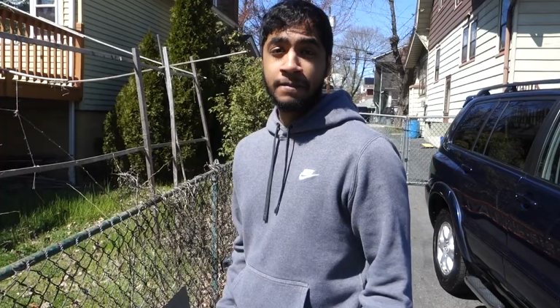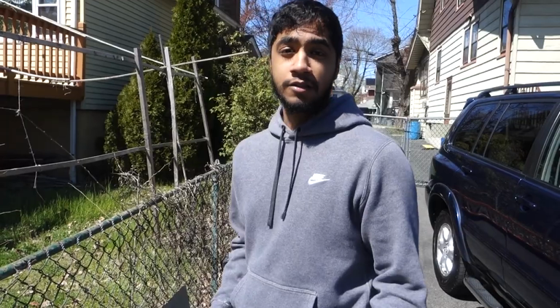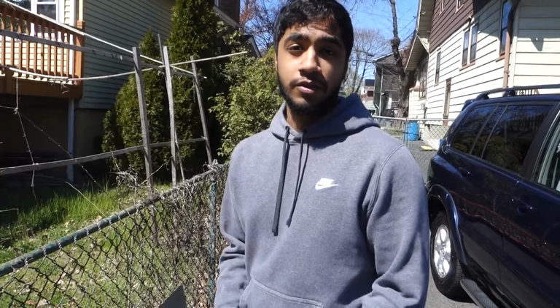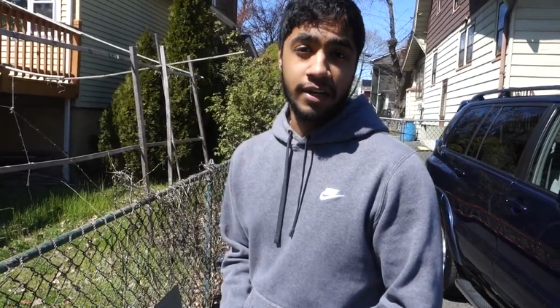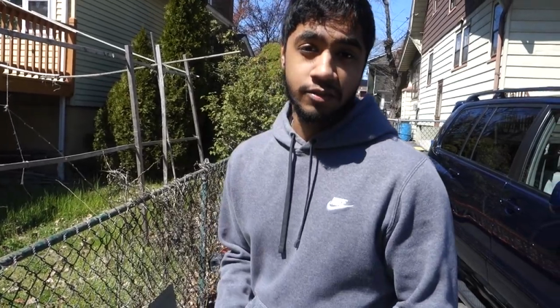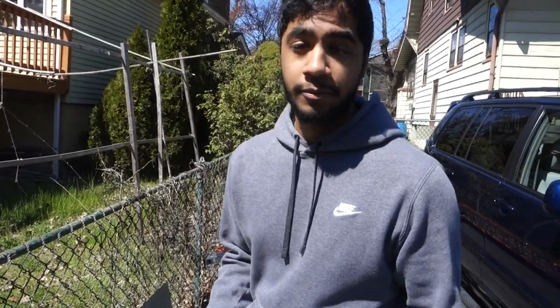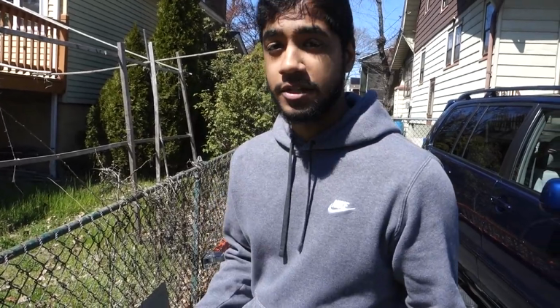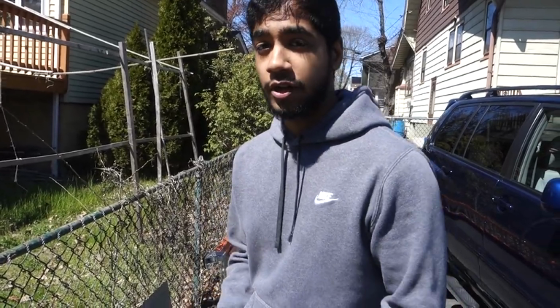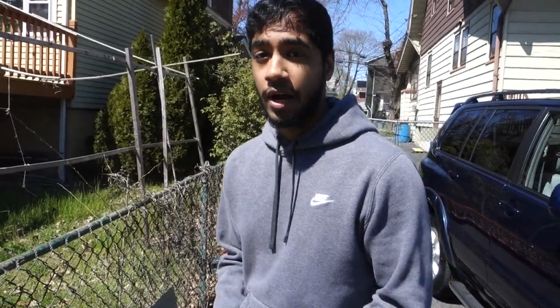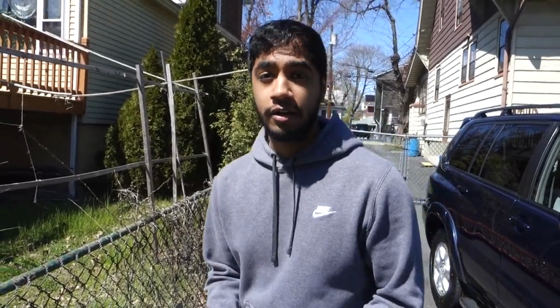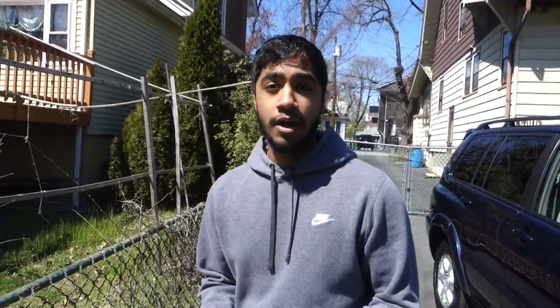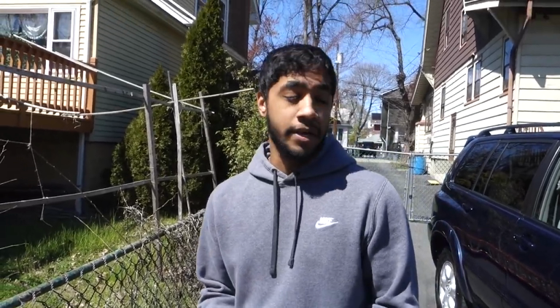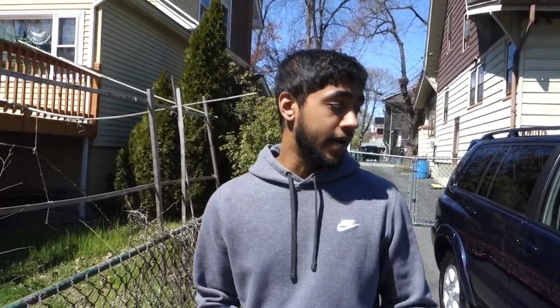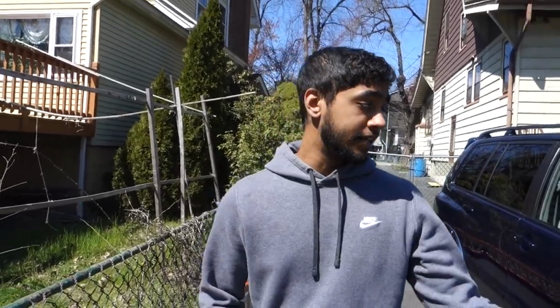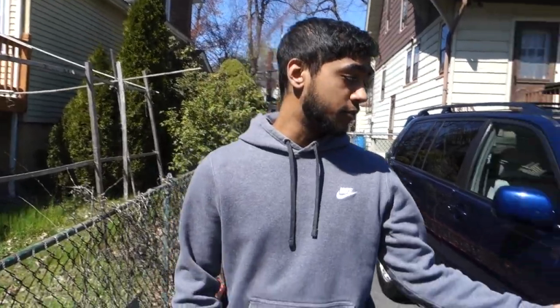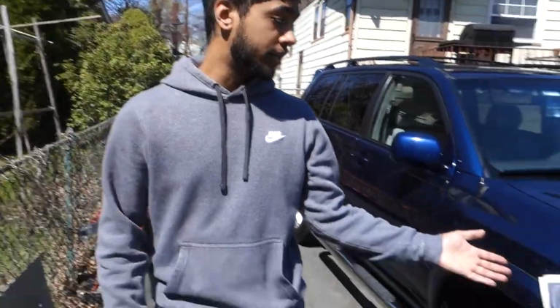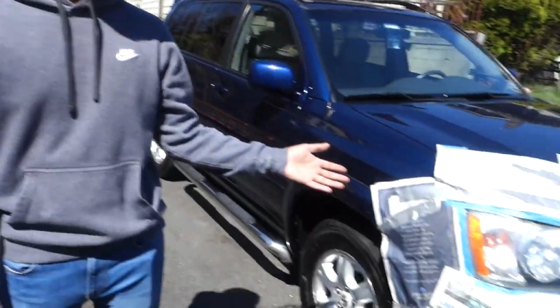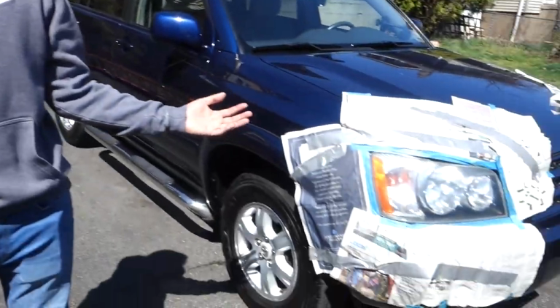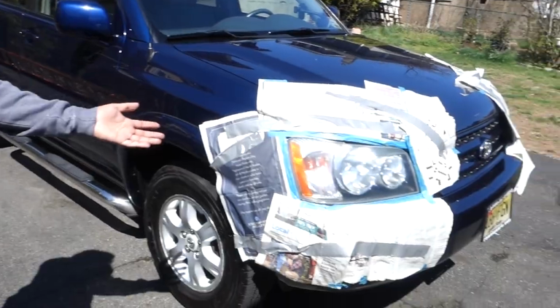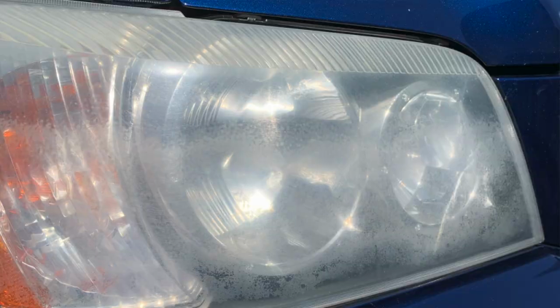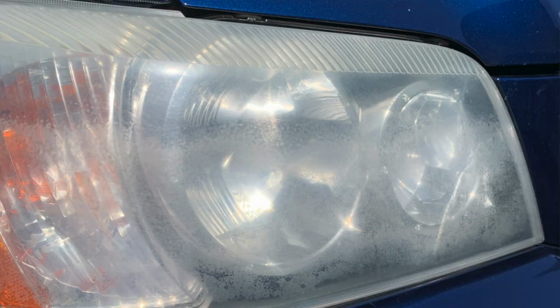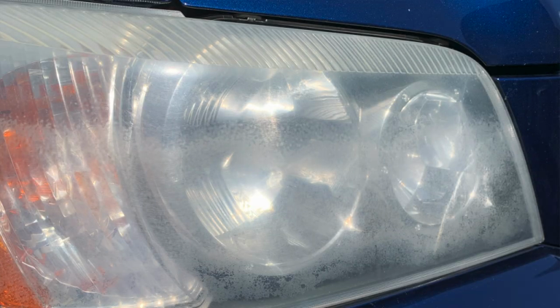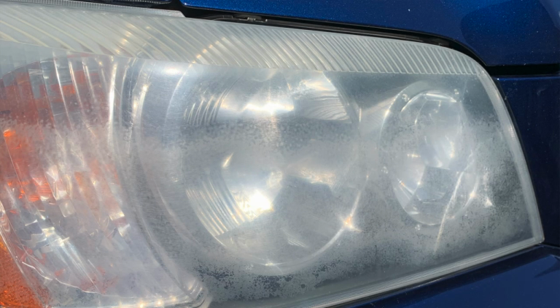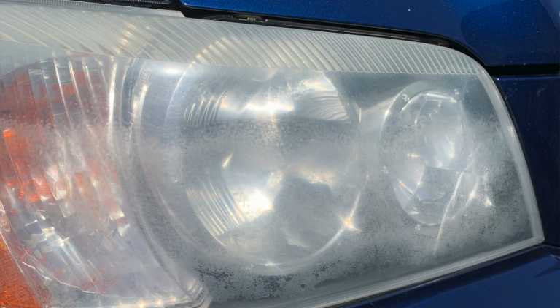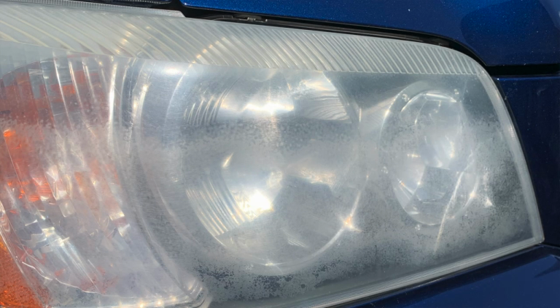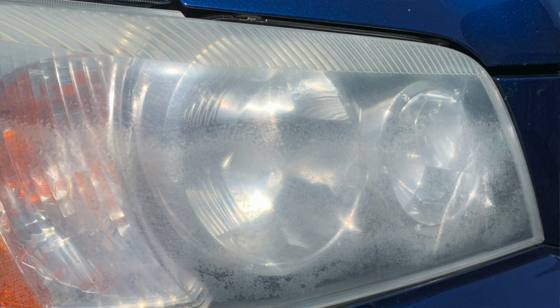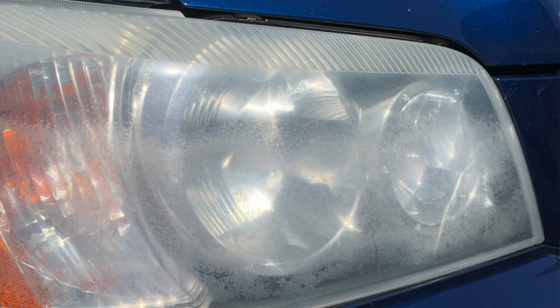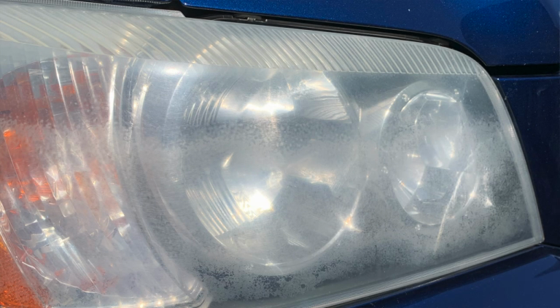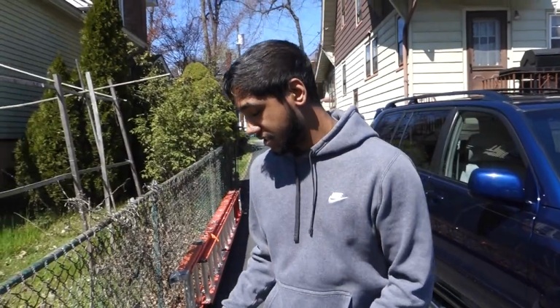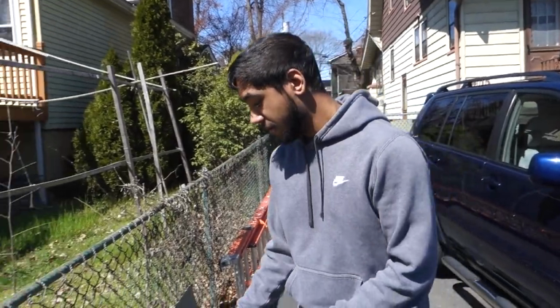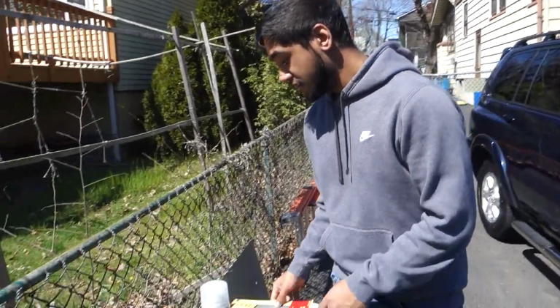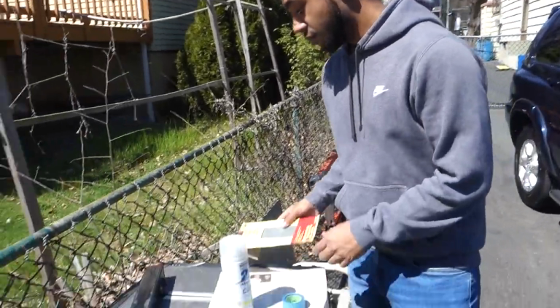All right, so what's going on guys? Today I'm going to be showing you how to make your headlights a little bit cleaner than how they are, because some are already fogged up and messed up.